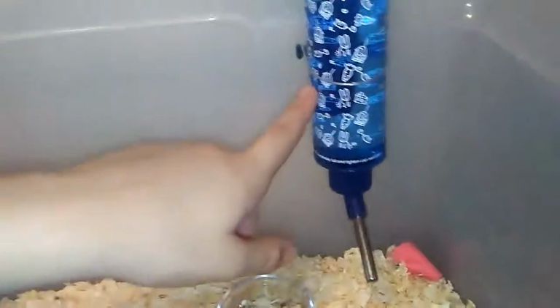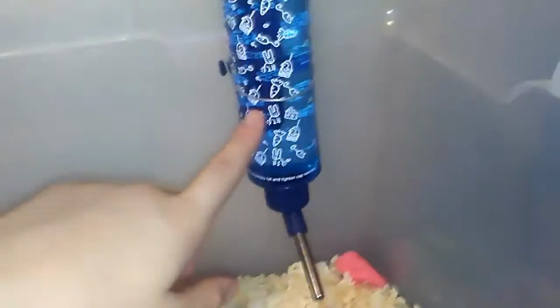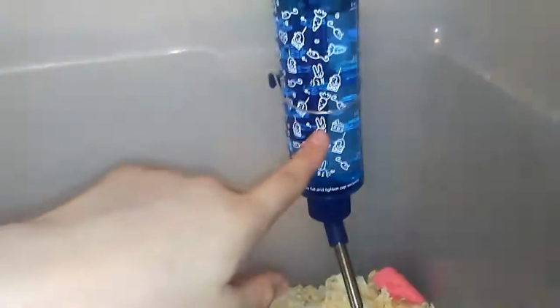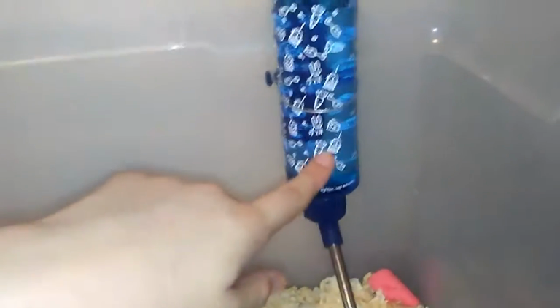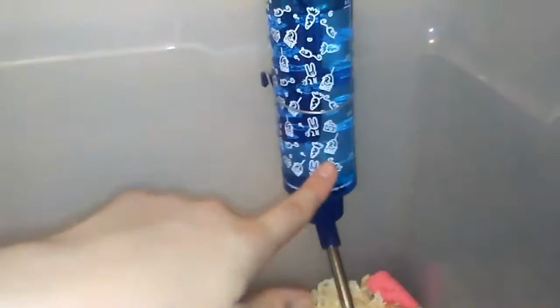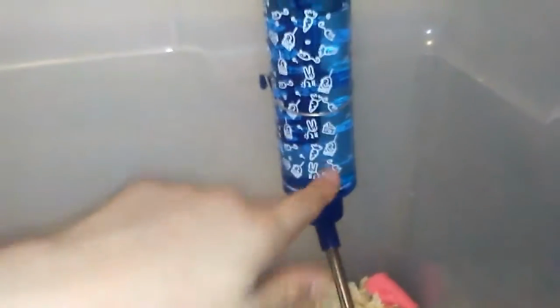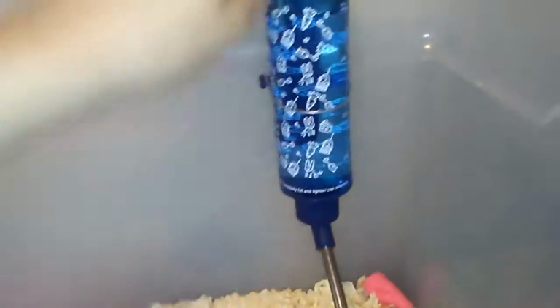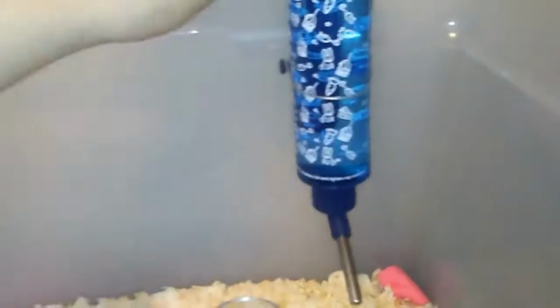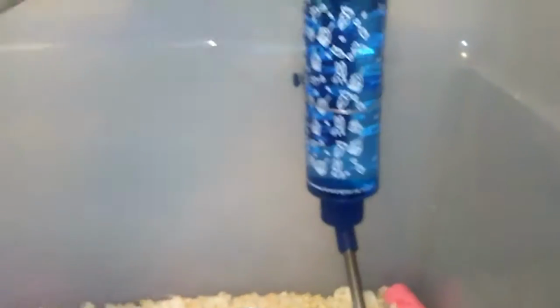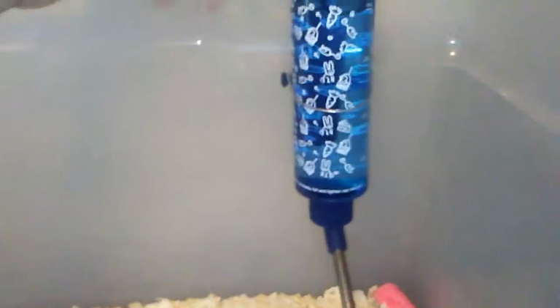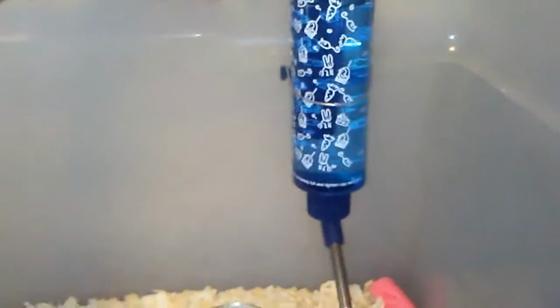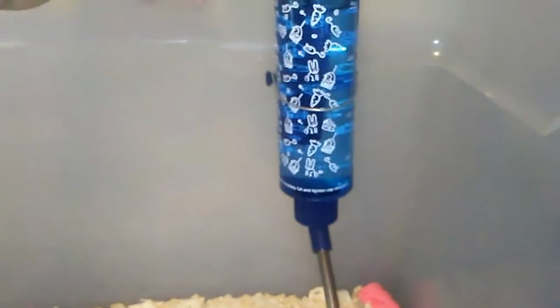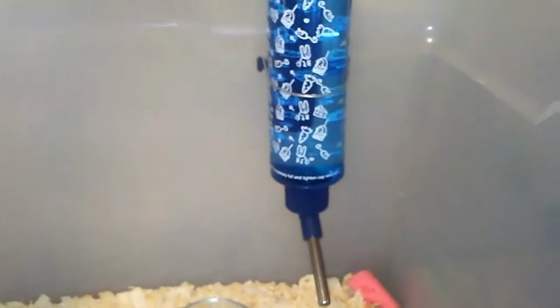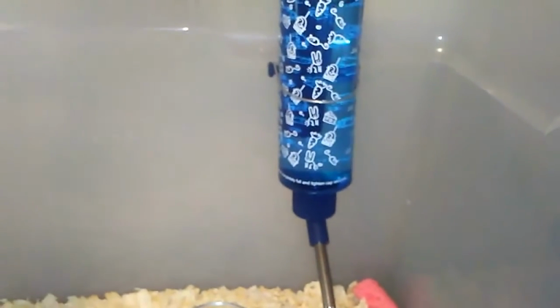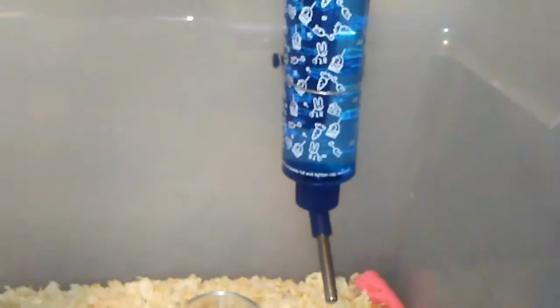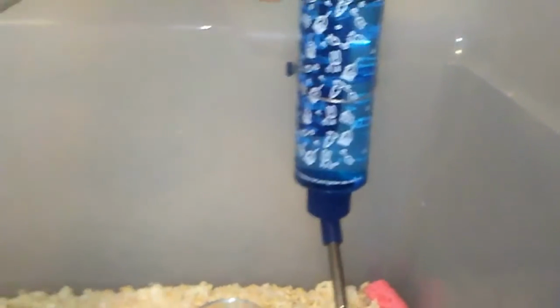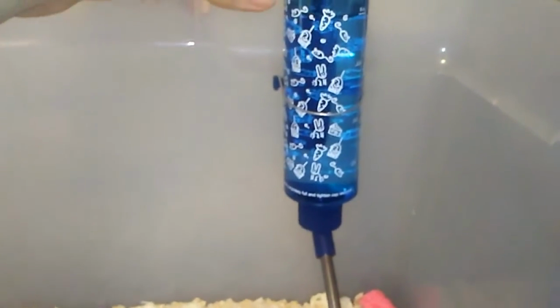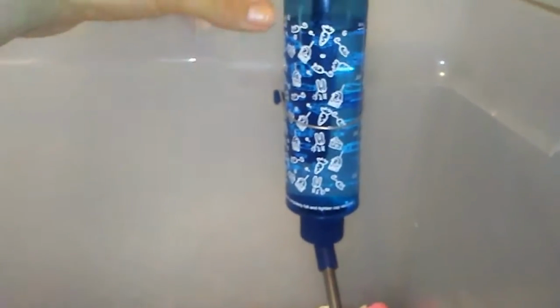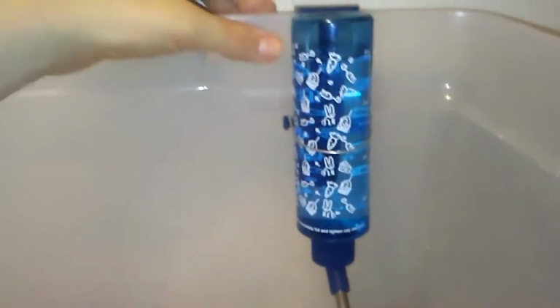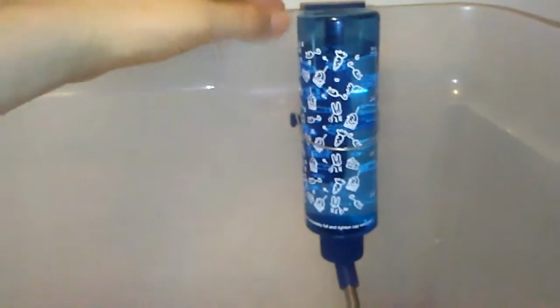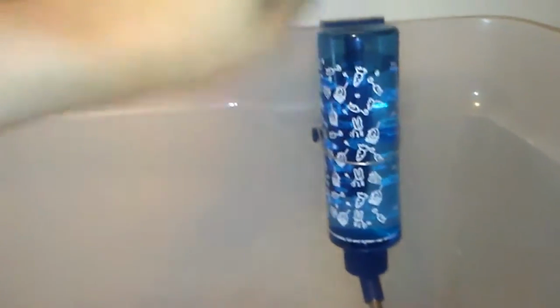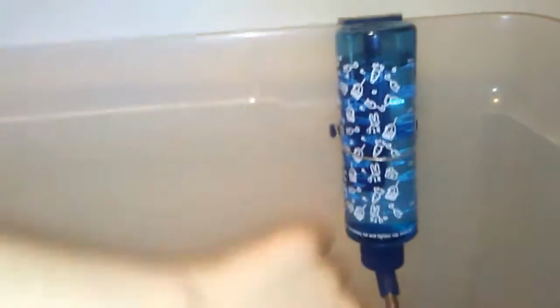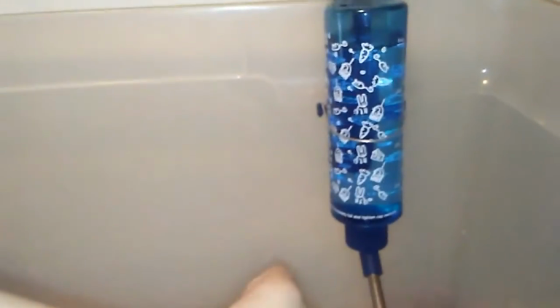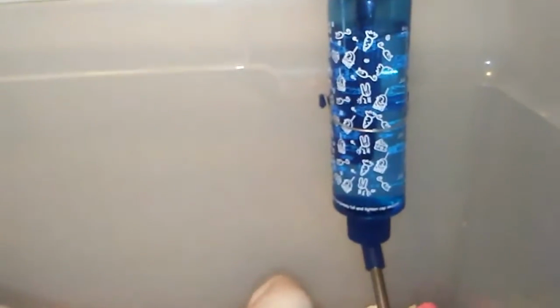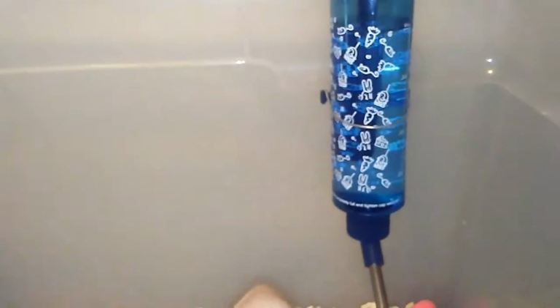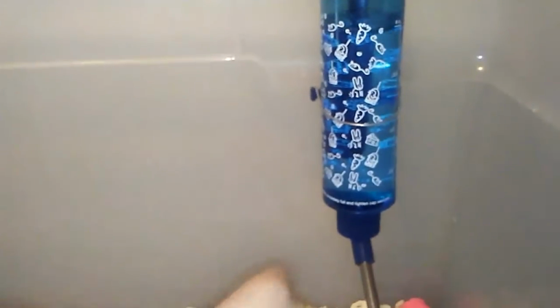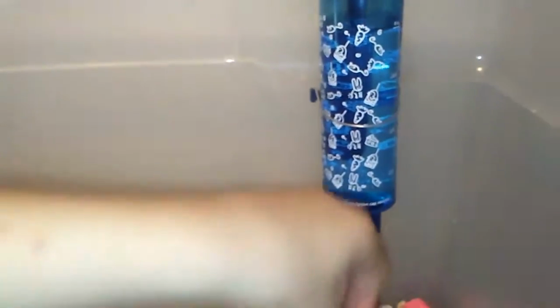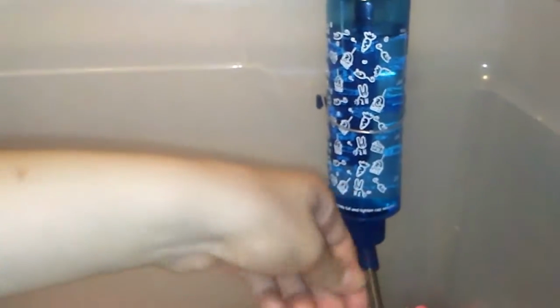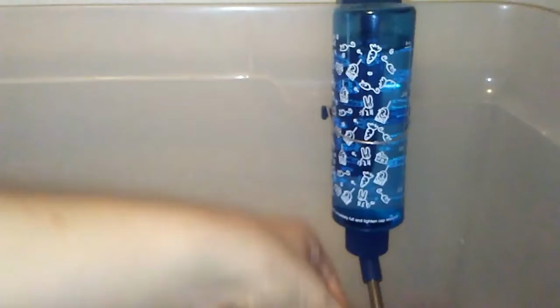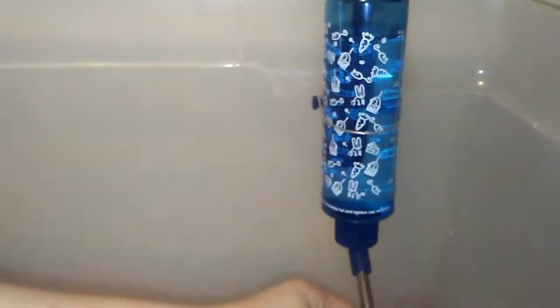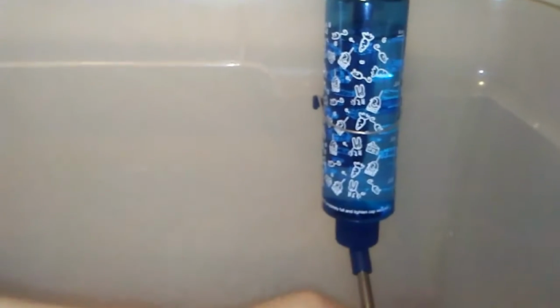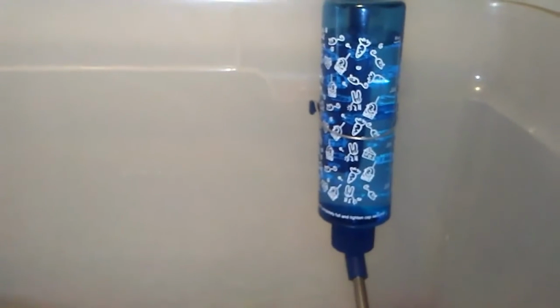This here is a Walmart water bottle, and it was like three dollars. It's pretty good quality, but it does leak a little.